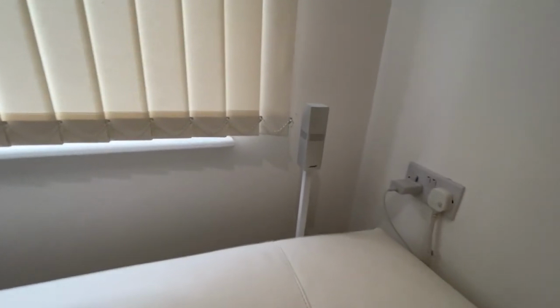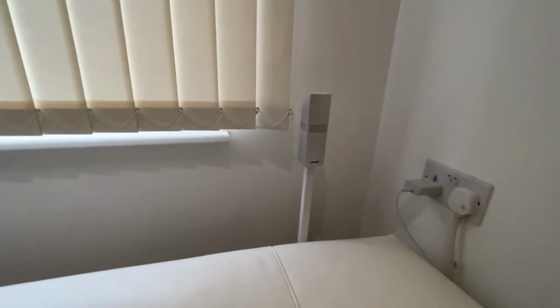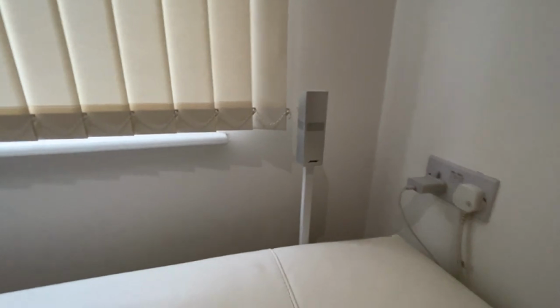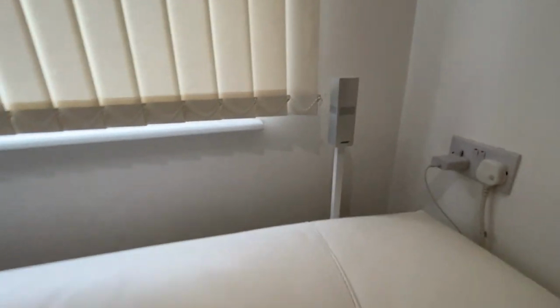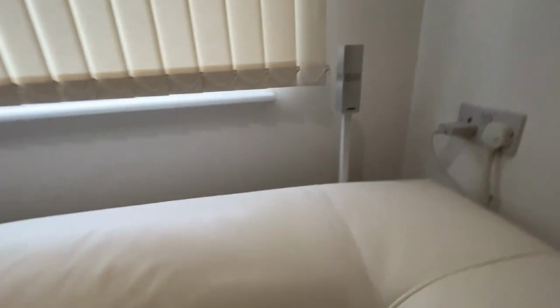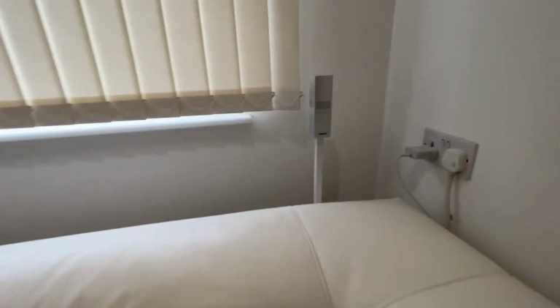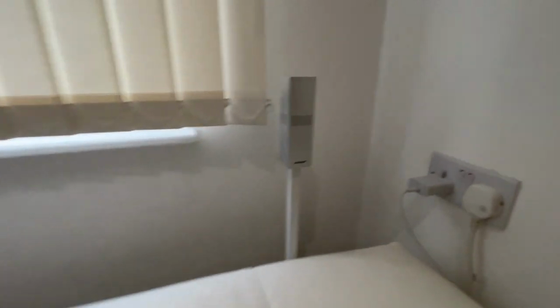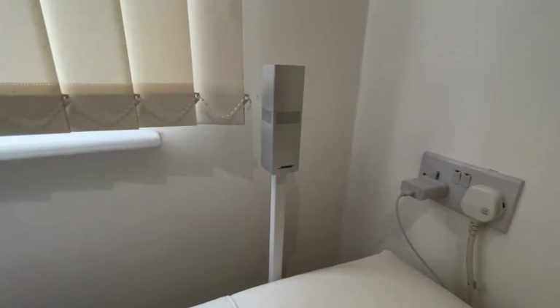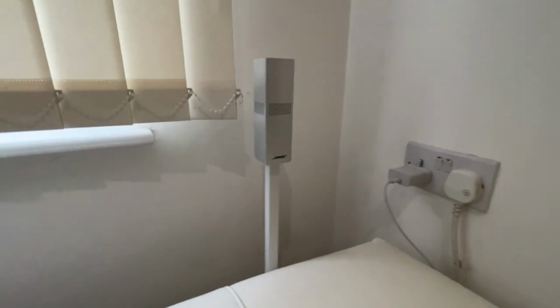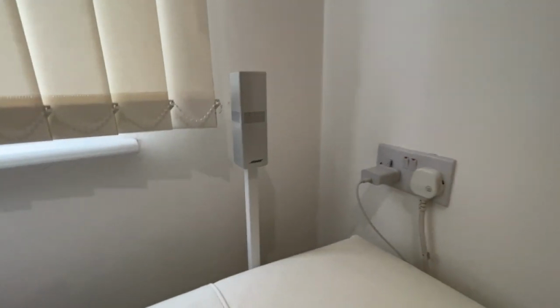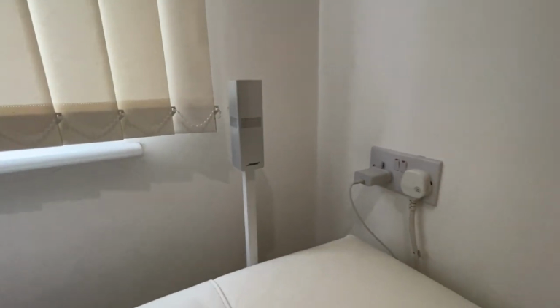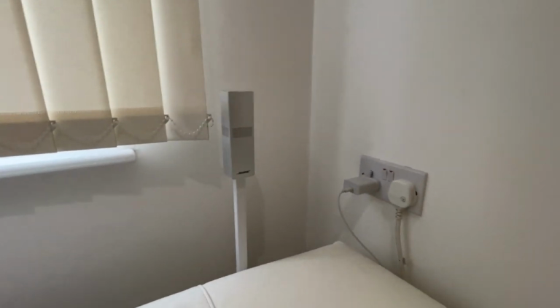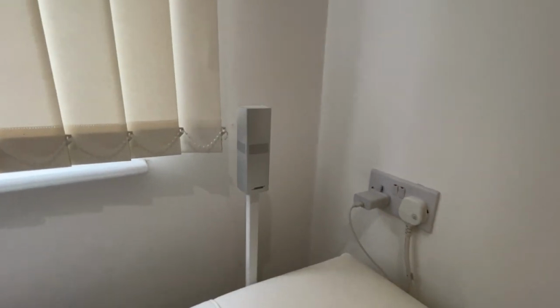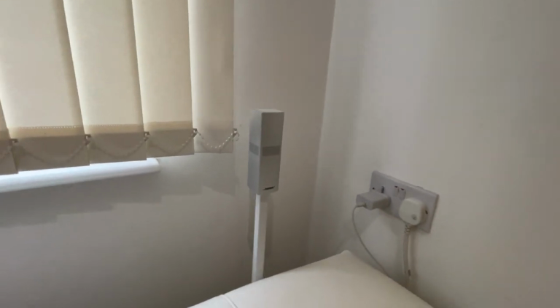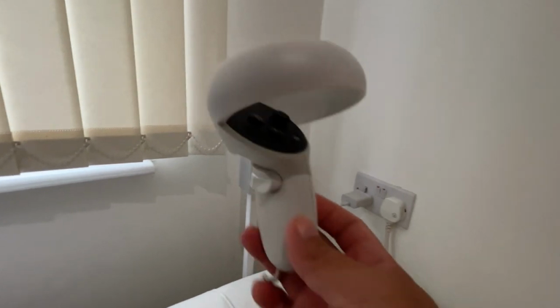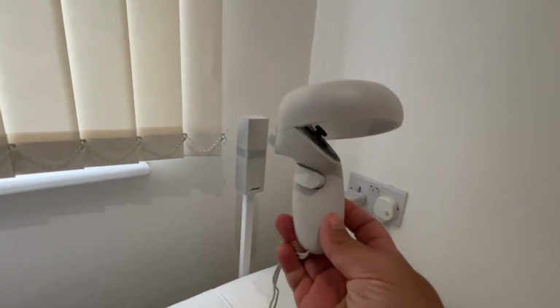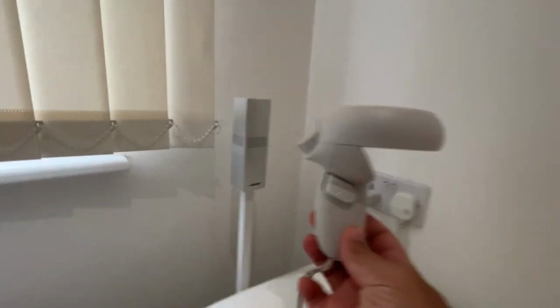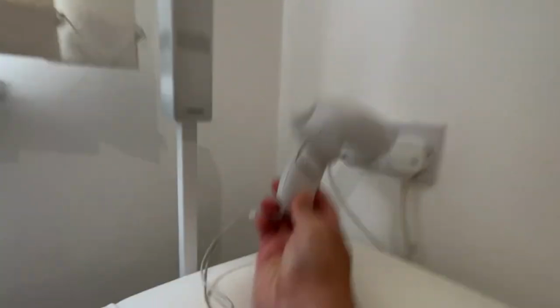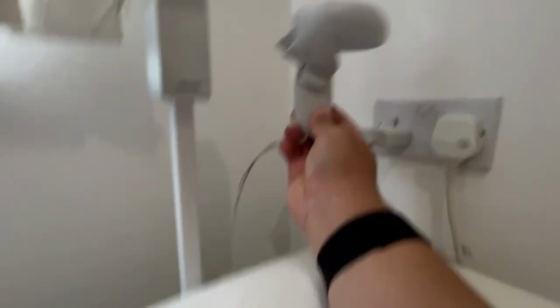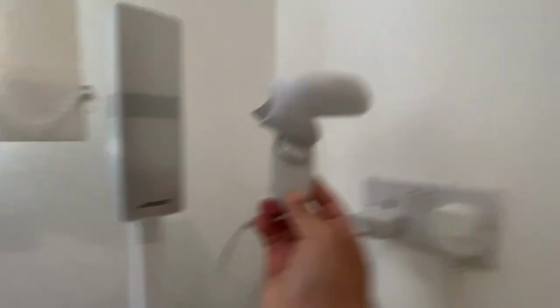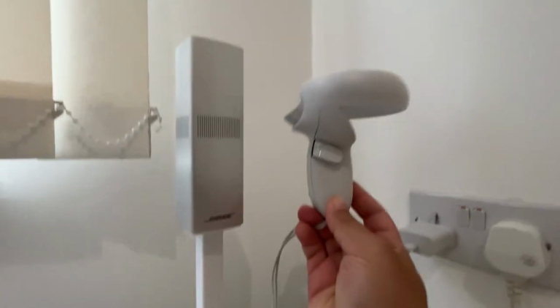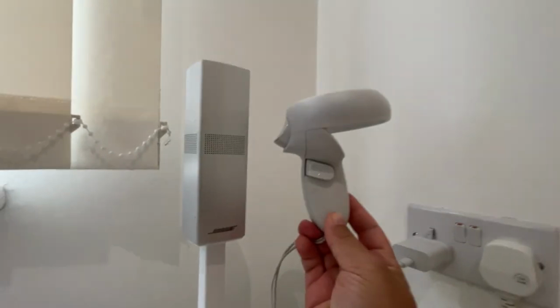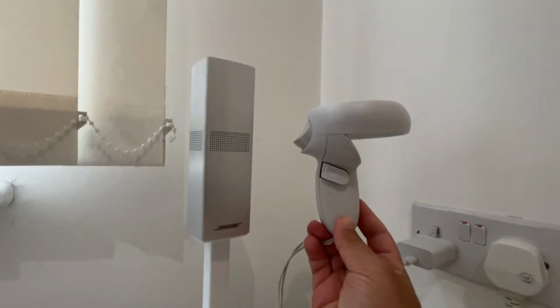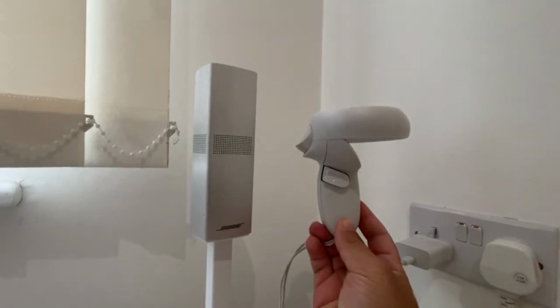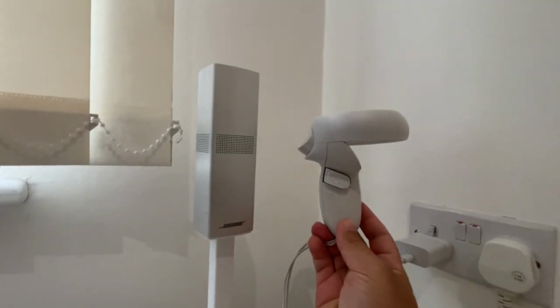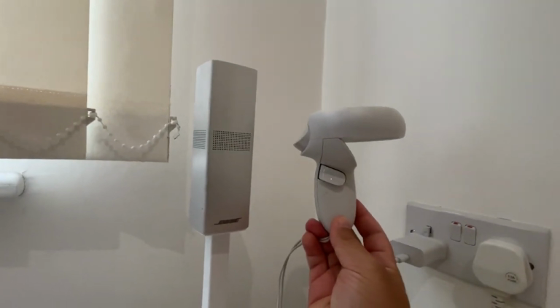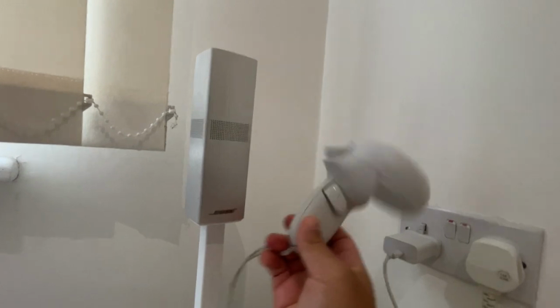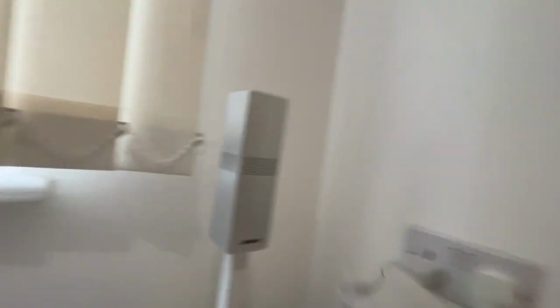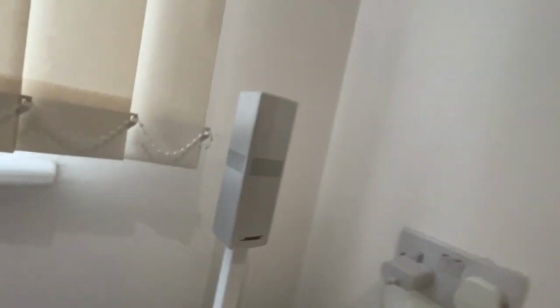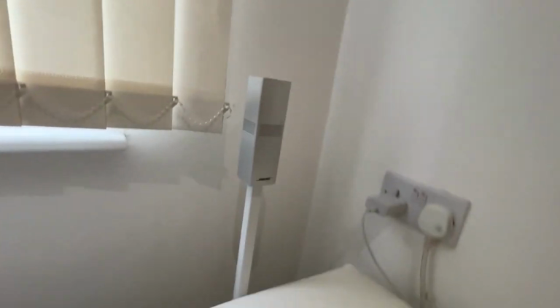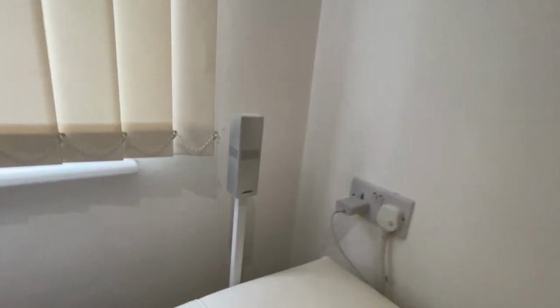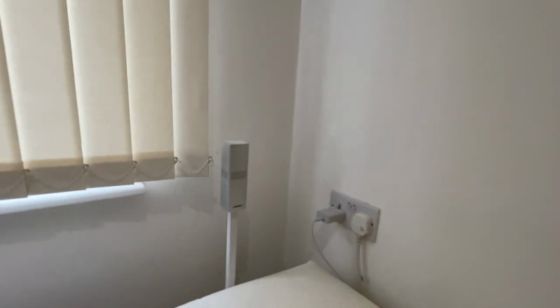Bose obviously know how to pack so much volume into such small things. They are really, really small — if you have an Oculus Quest 2, they are about the size of the controller. They're proper small.